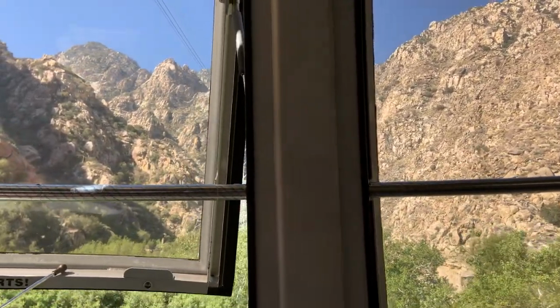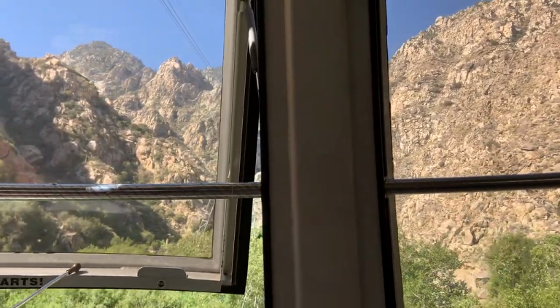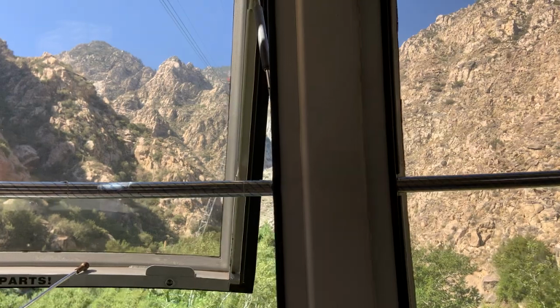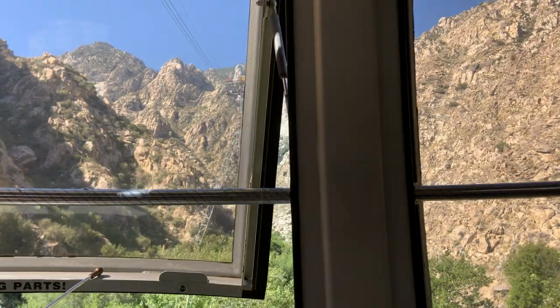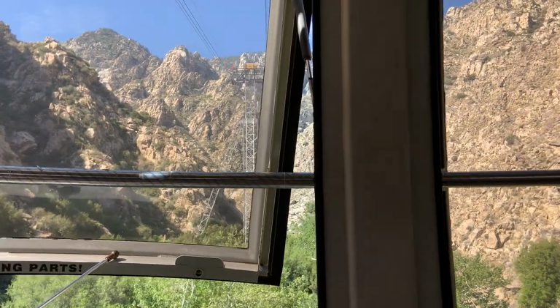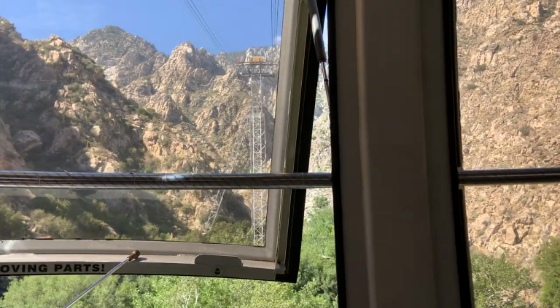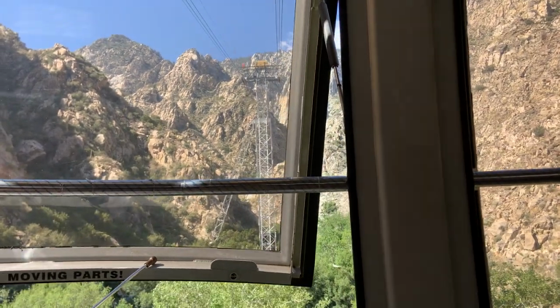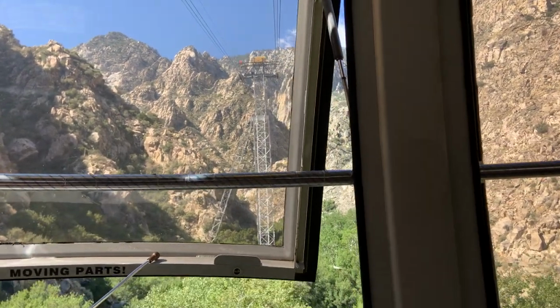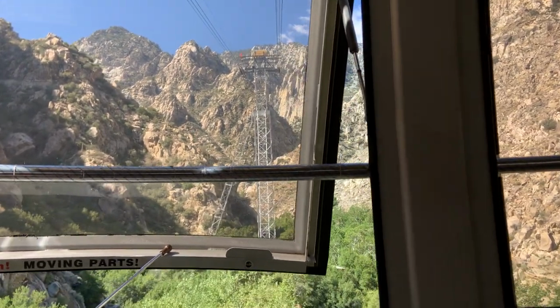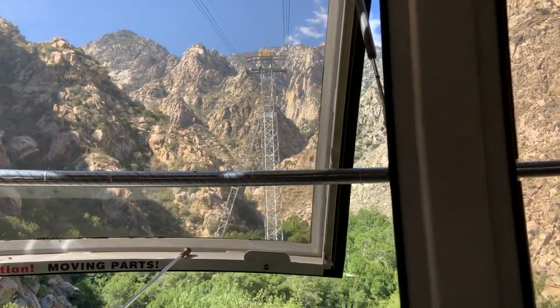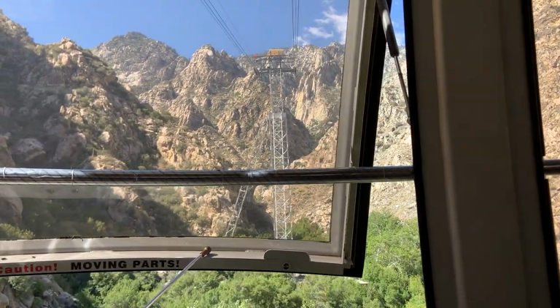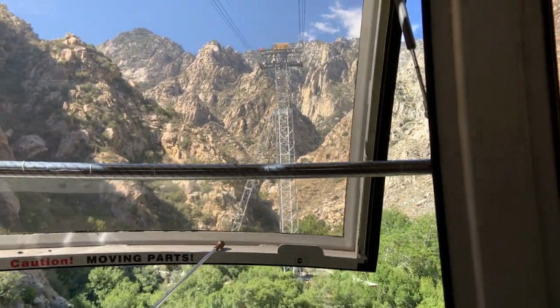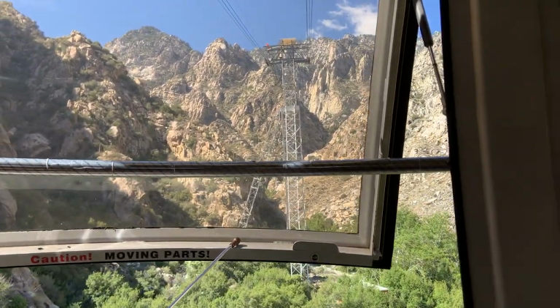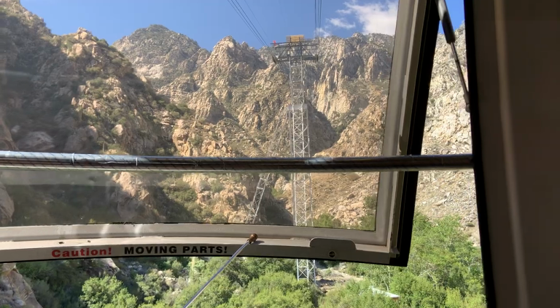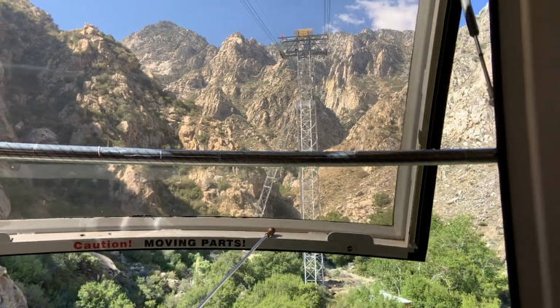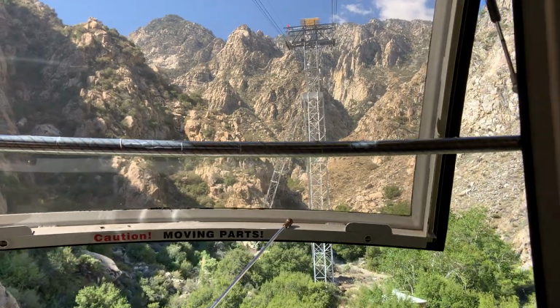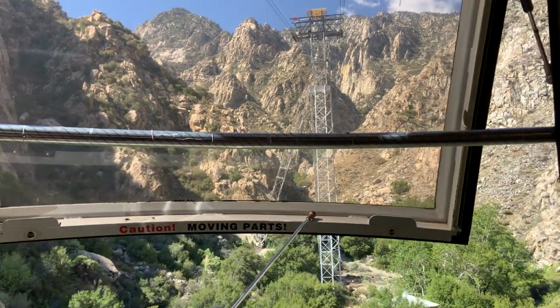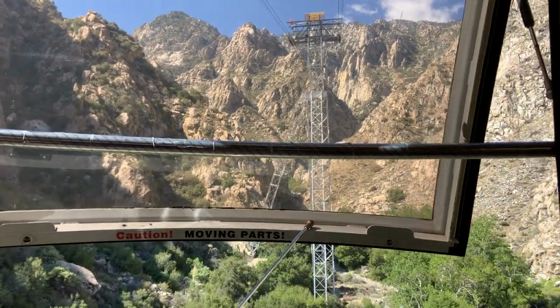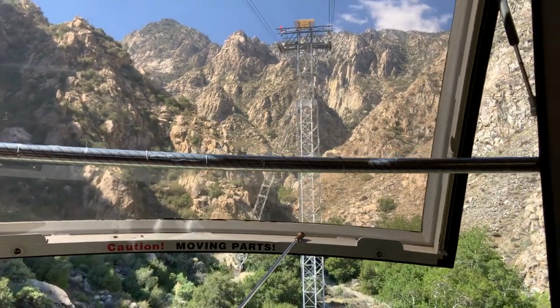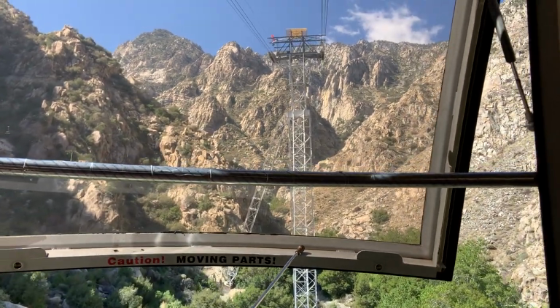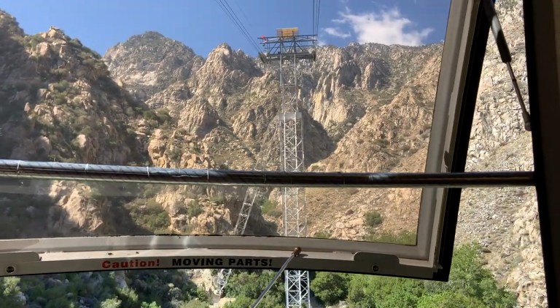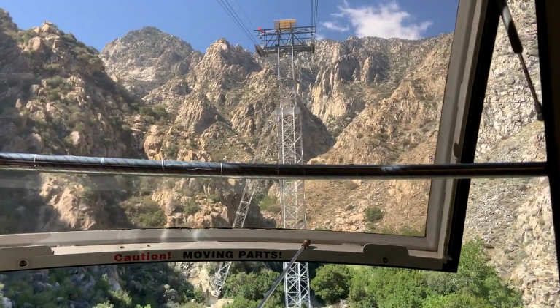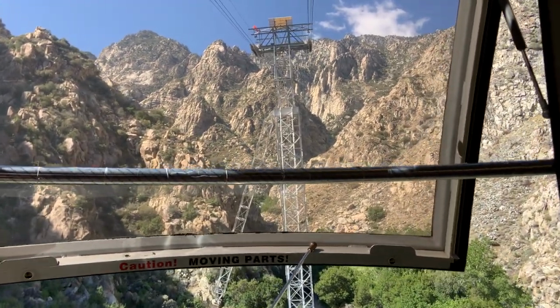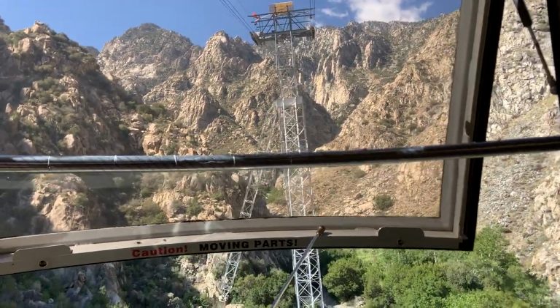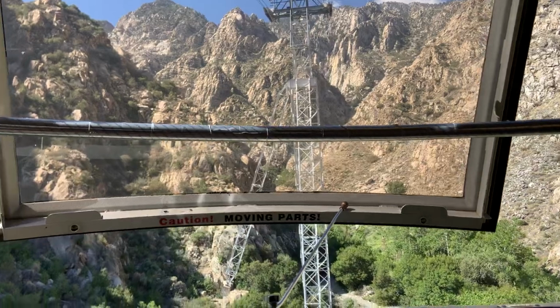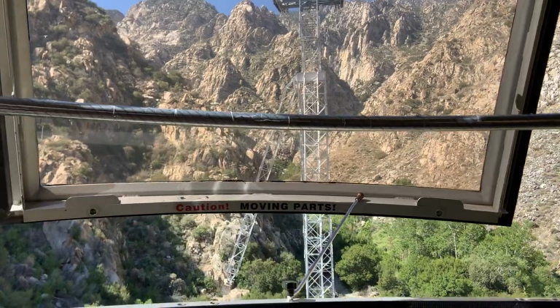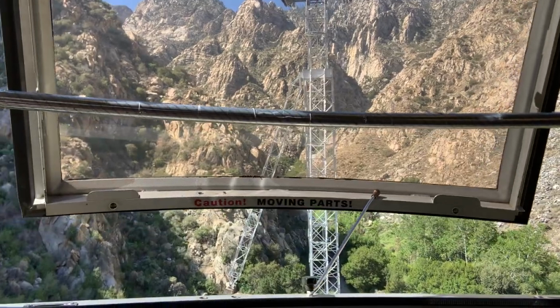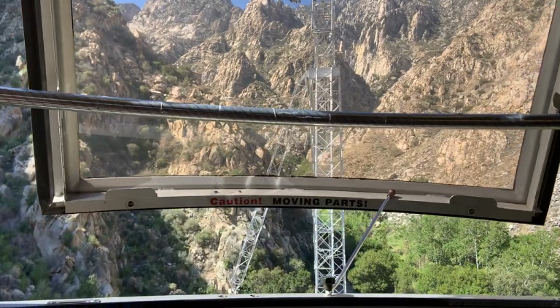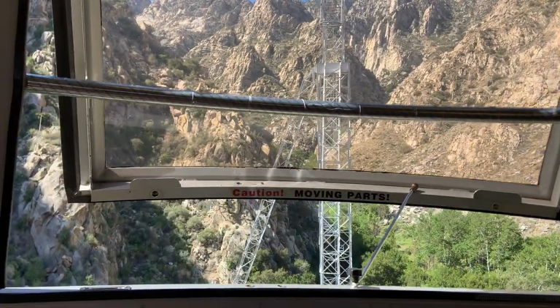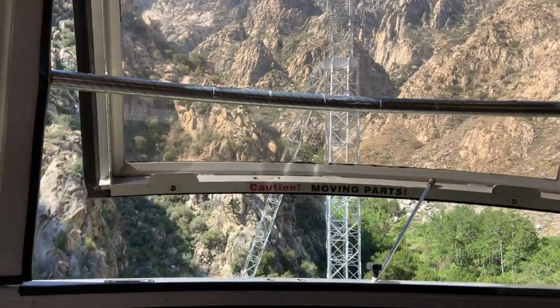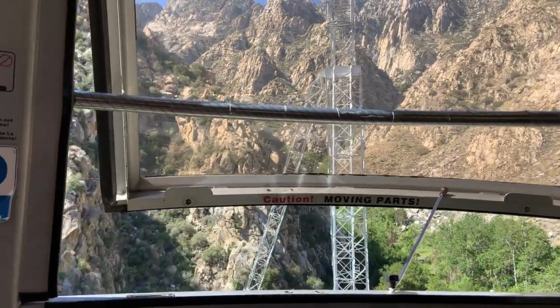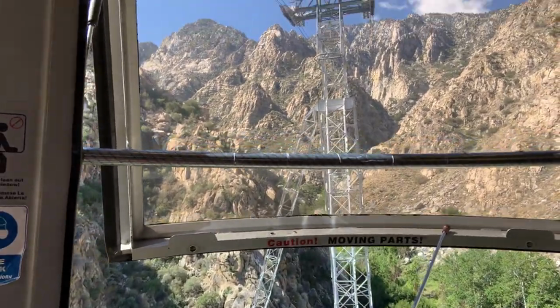We go up 6,000 feet over two and a half miles, and we have to go over five towers that hold up the cables. The tower straight ahead is the tallest. Each of the towers we go over, there's a sway back and forth — so that's the fun part. If we go over a tower, you might want to hold on.